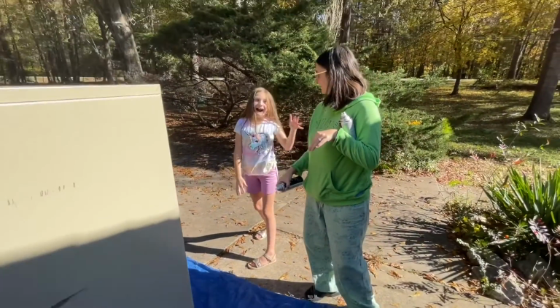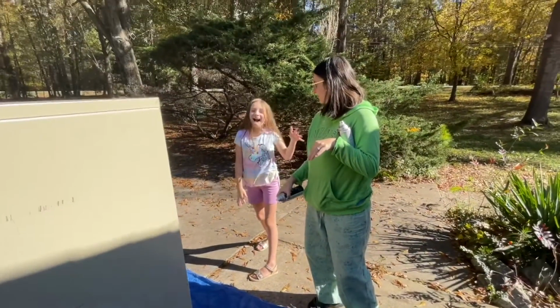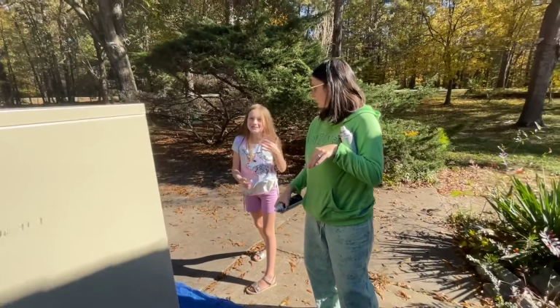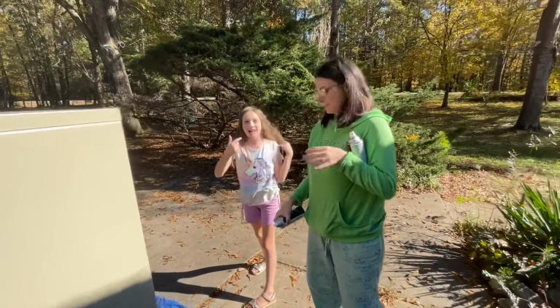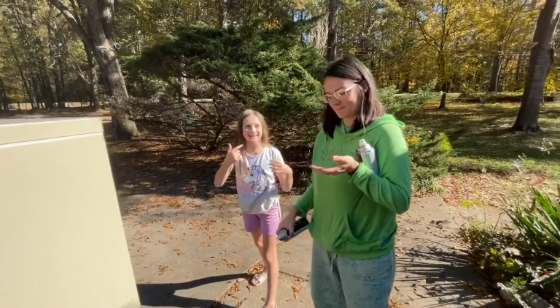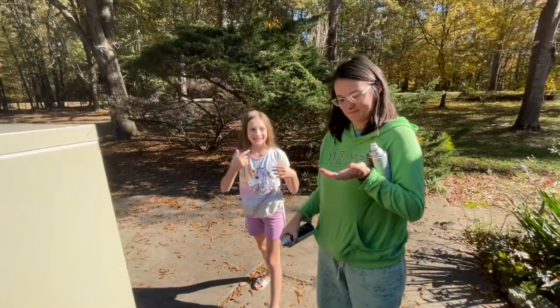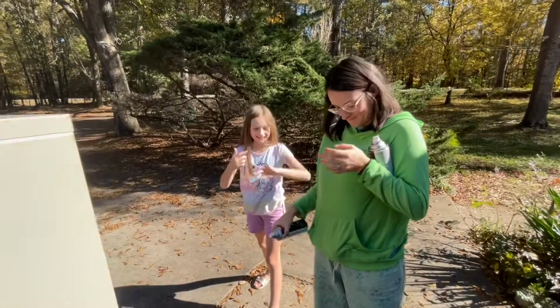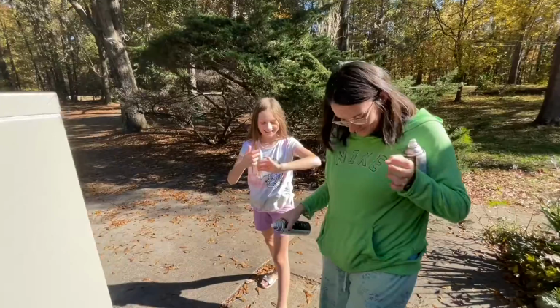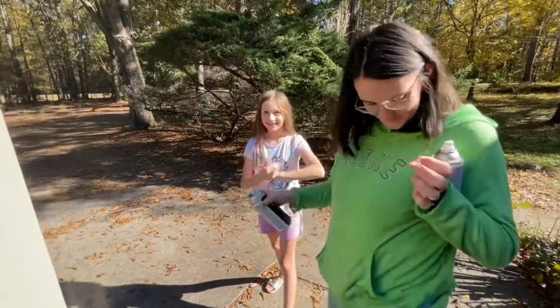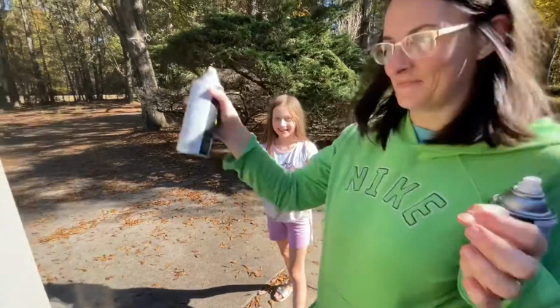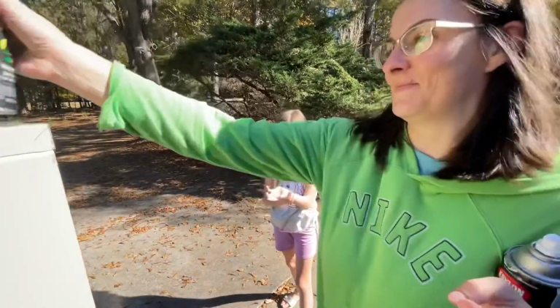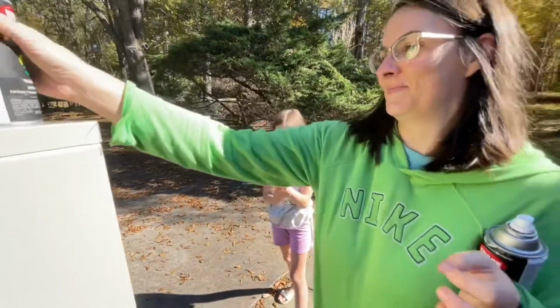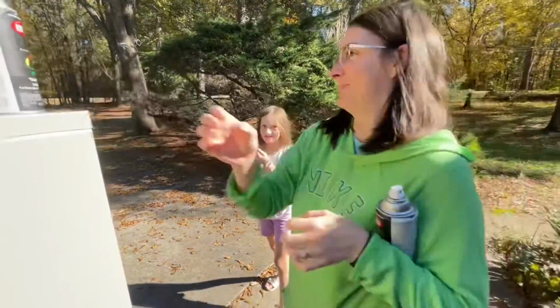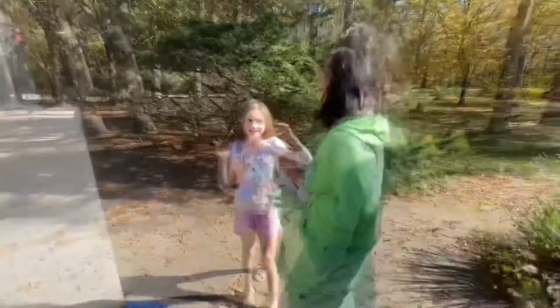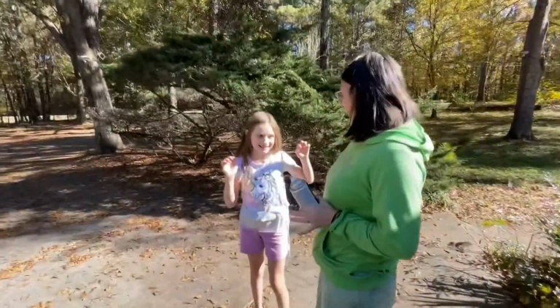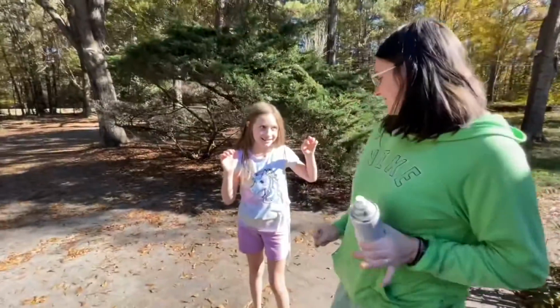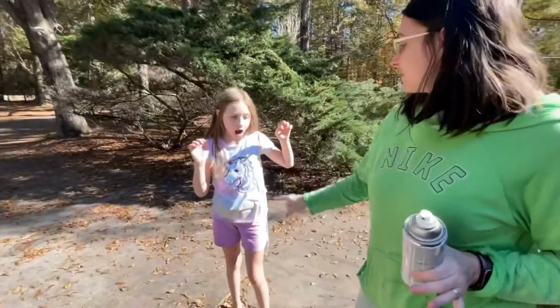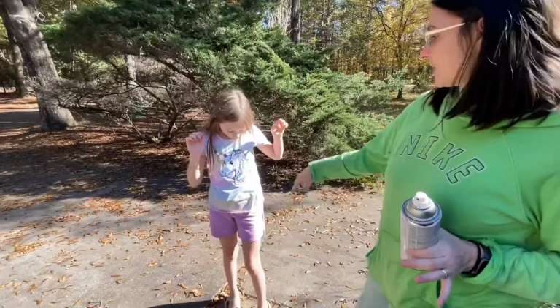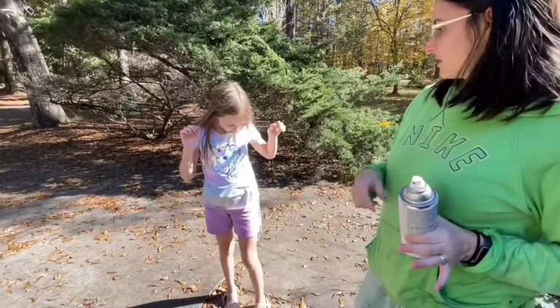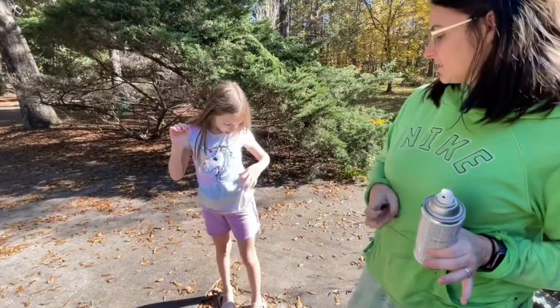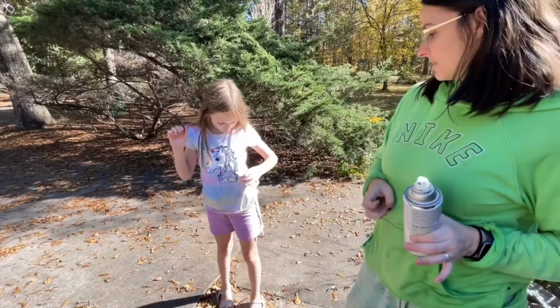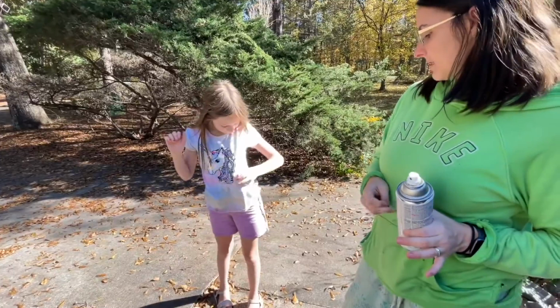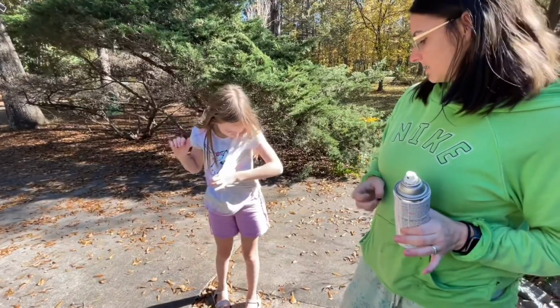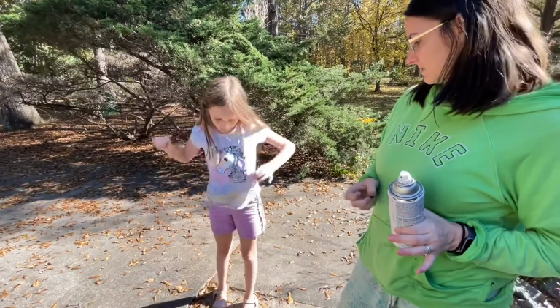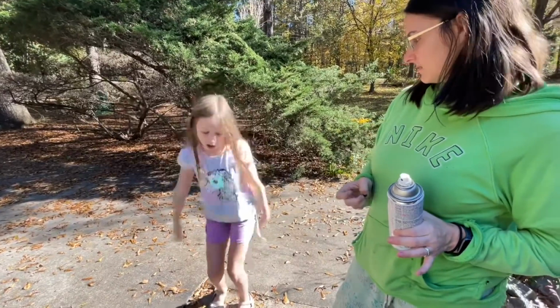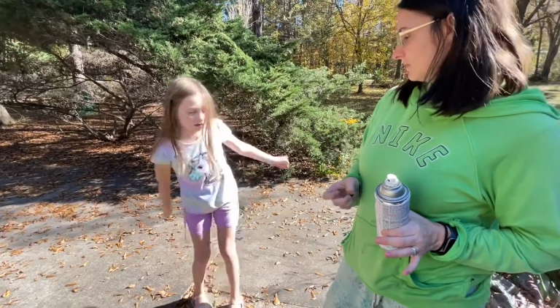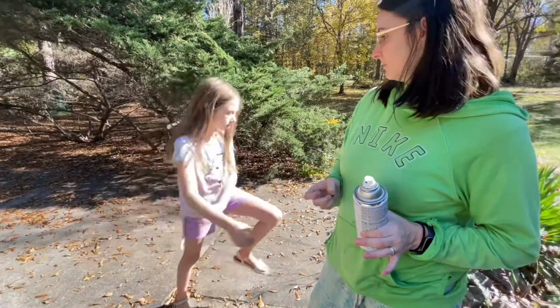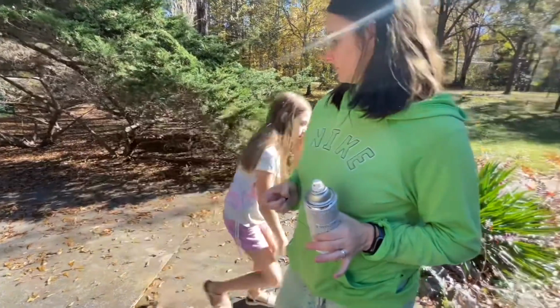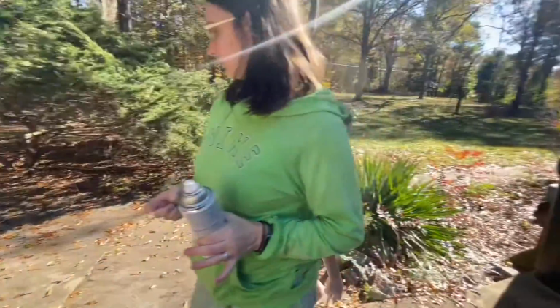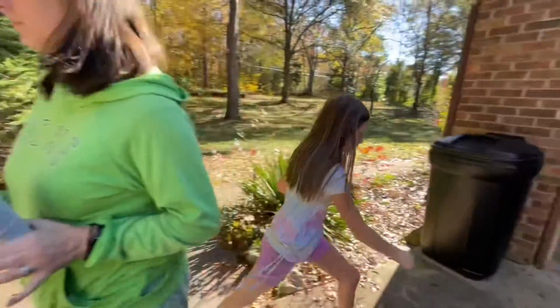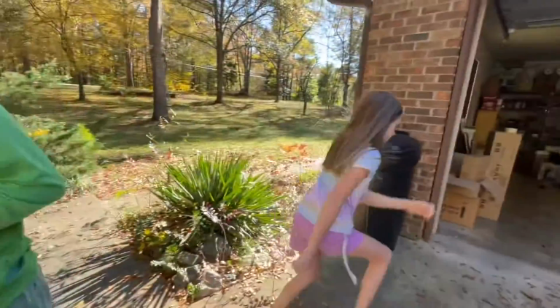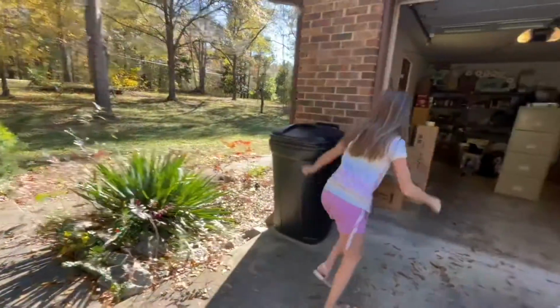Oh look — you're totally black! Look at her. Do you want to change into clothes that you don't care about? Wait, I never knew we were going to be doing this. You didn't know we were going to be spray-painting?